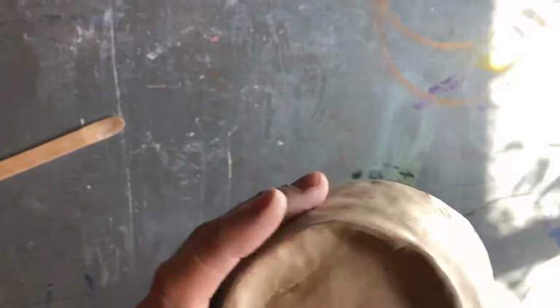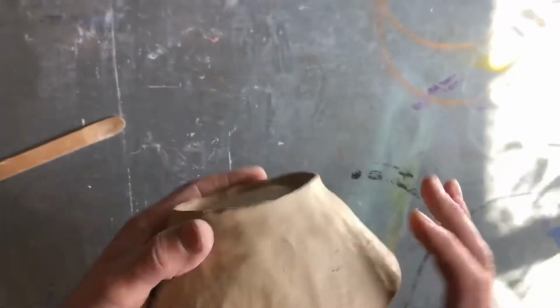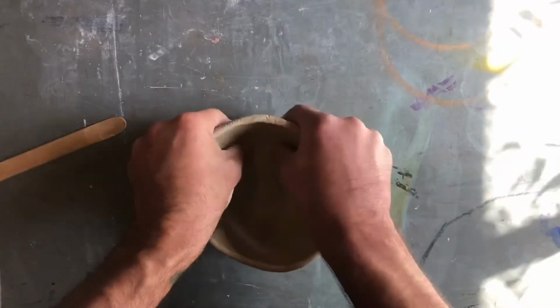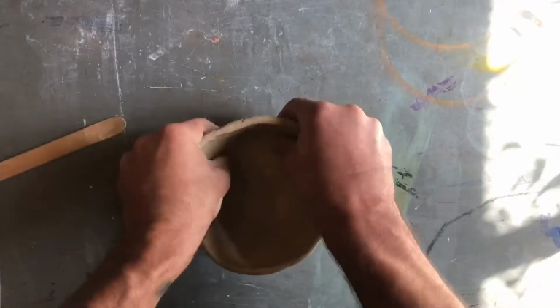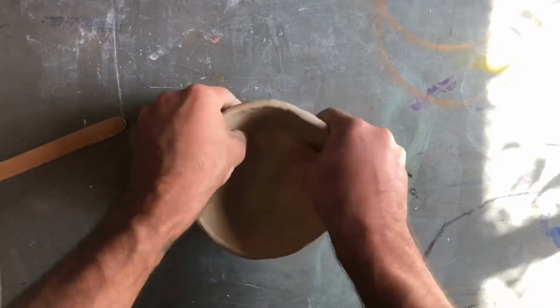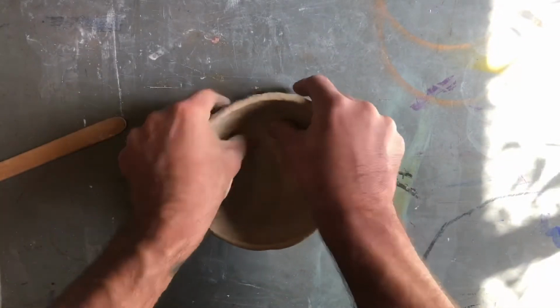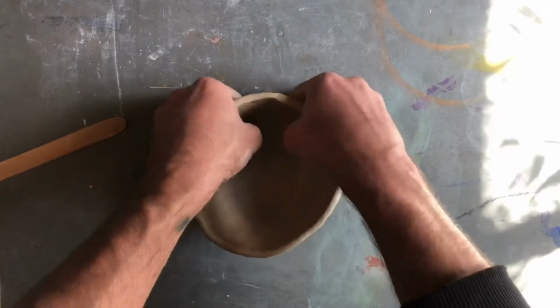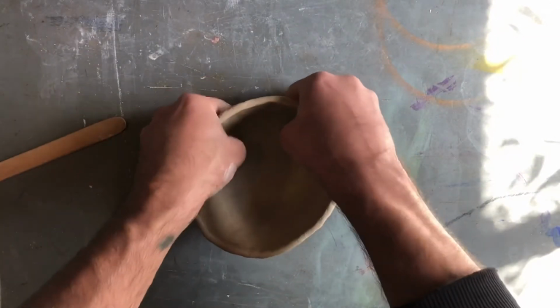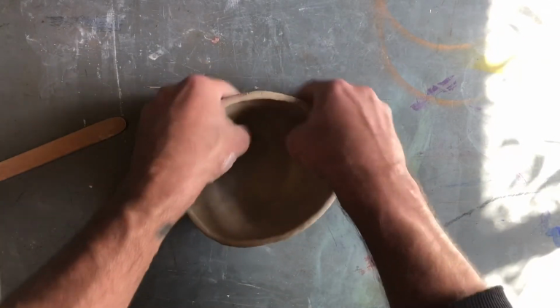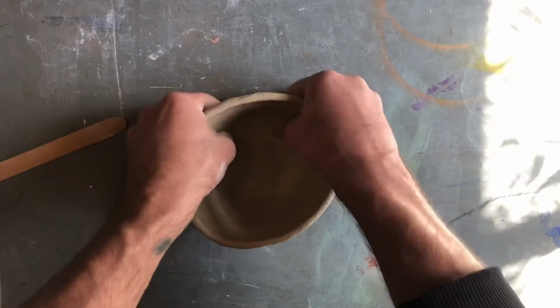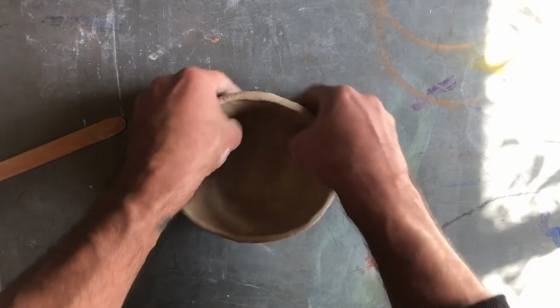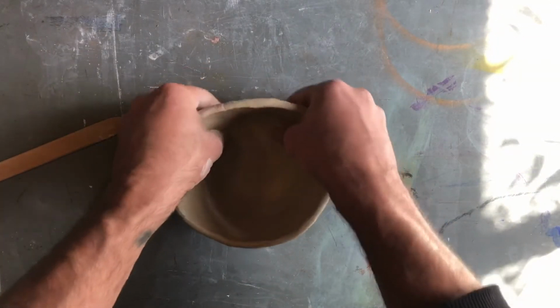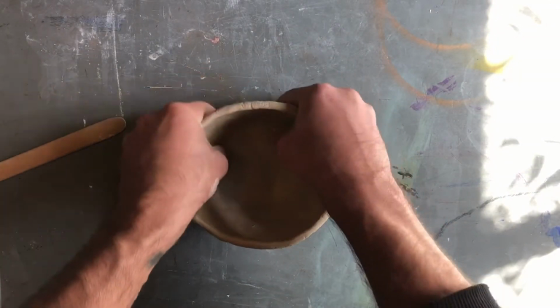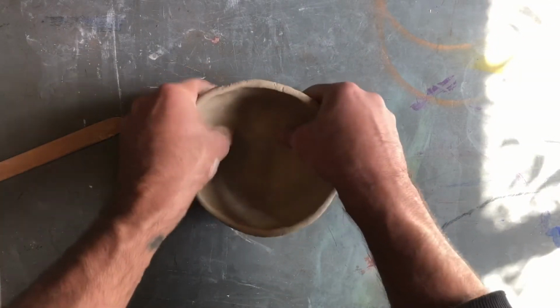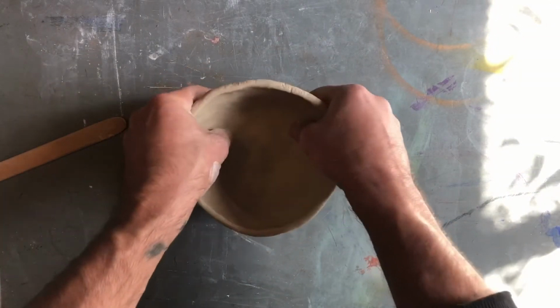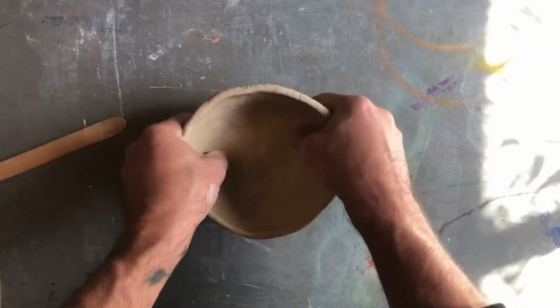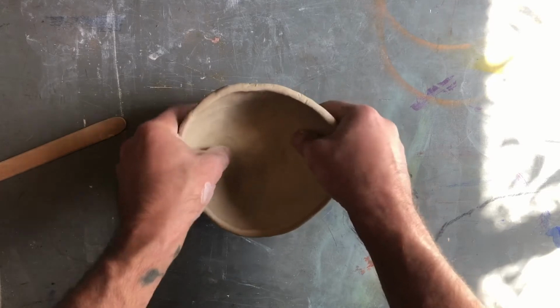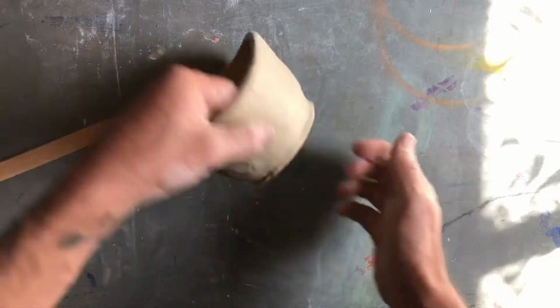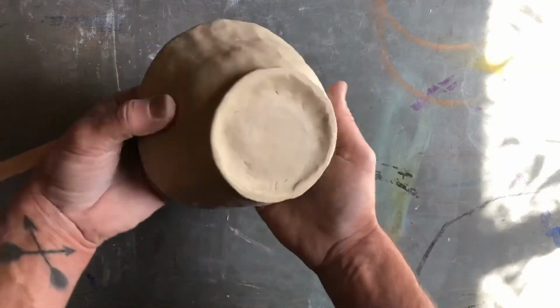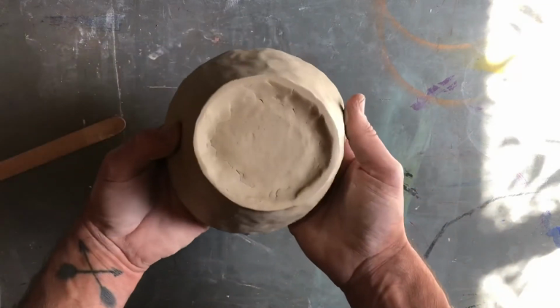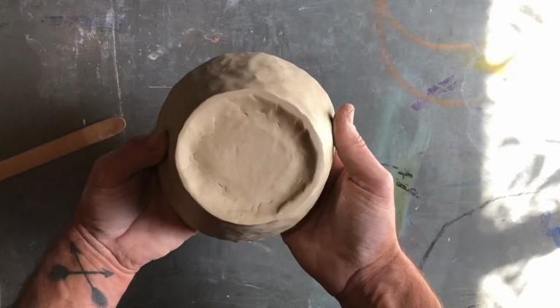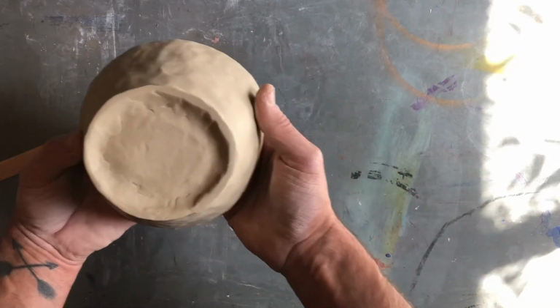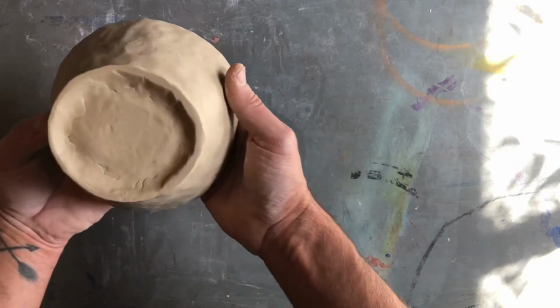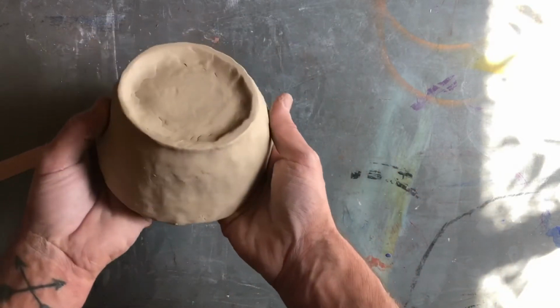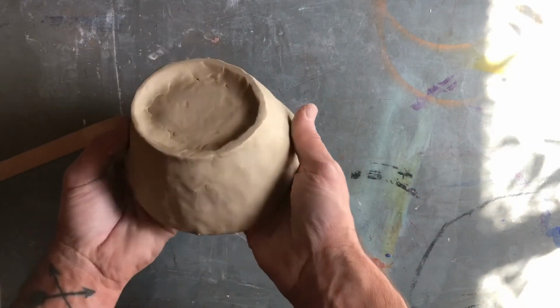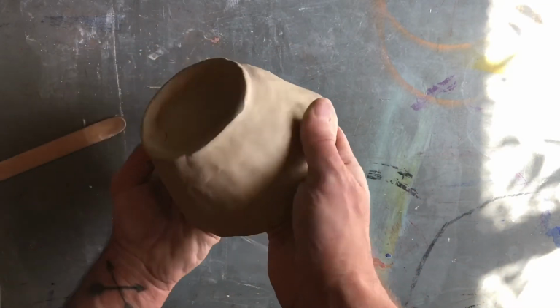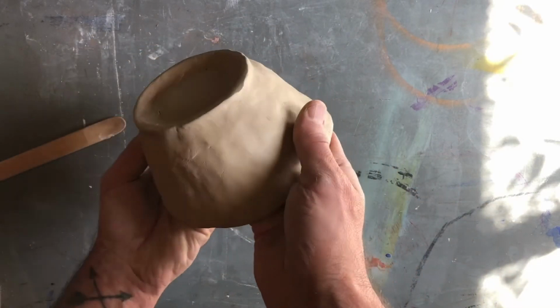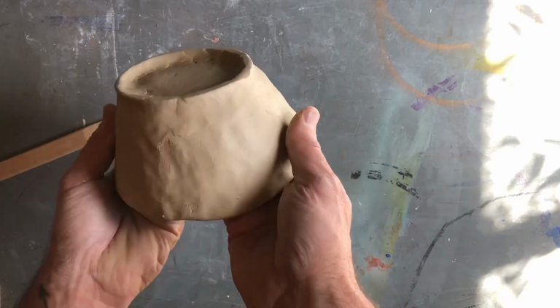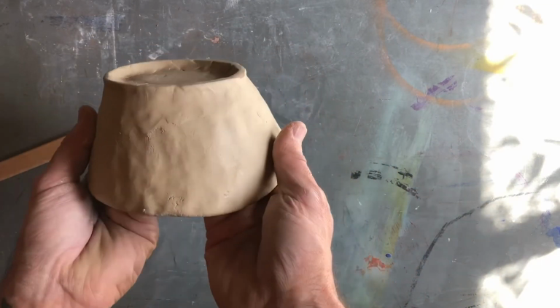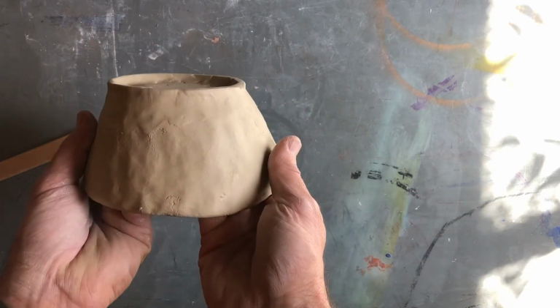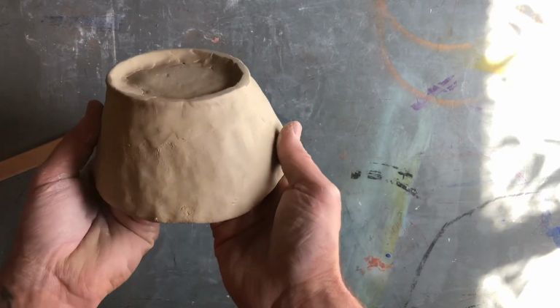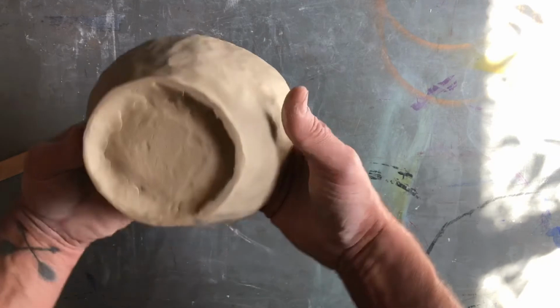Once it's completely blended, press your clay lightly into a flat surface to flatten out your foot. Looks good. Now we wait for it to get leather hard.